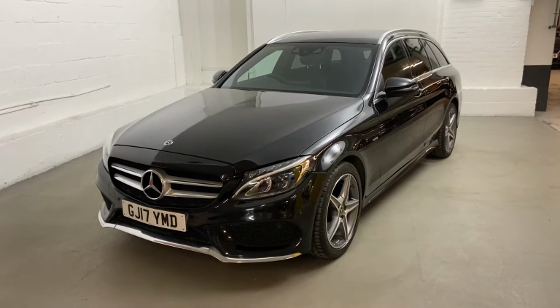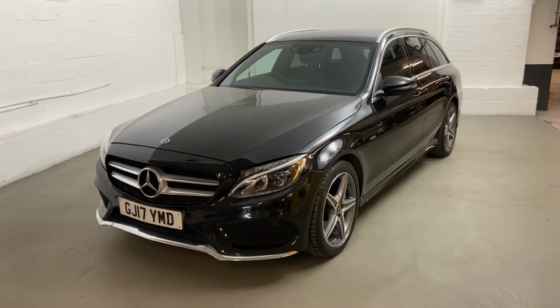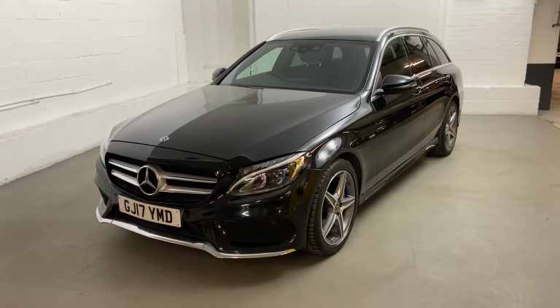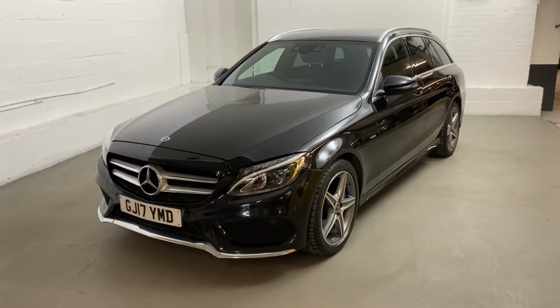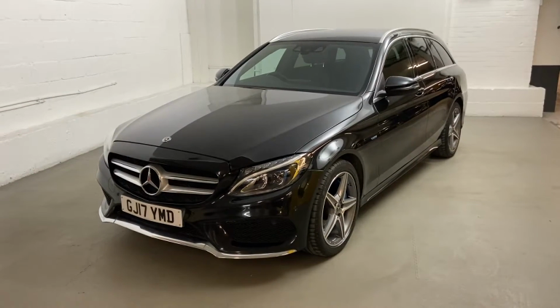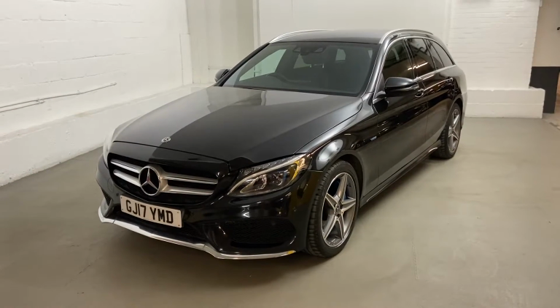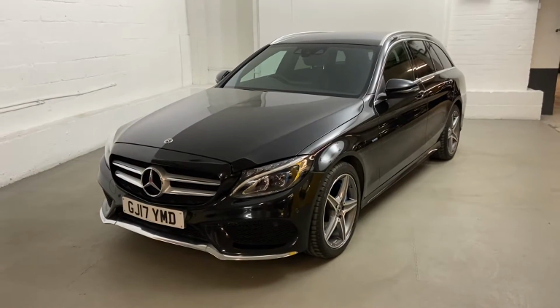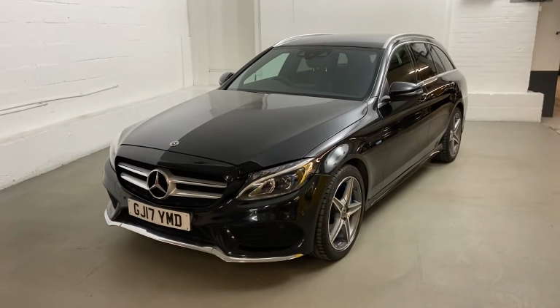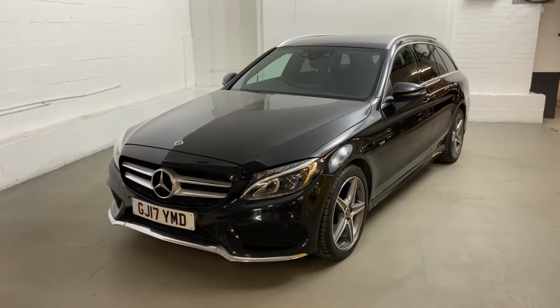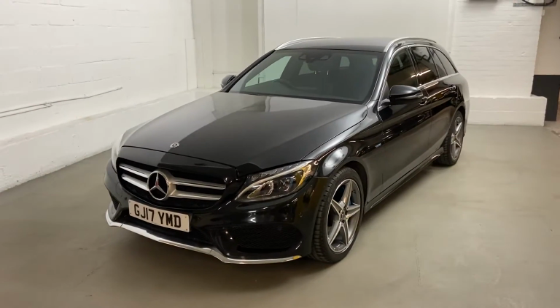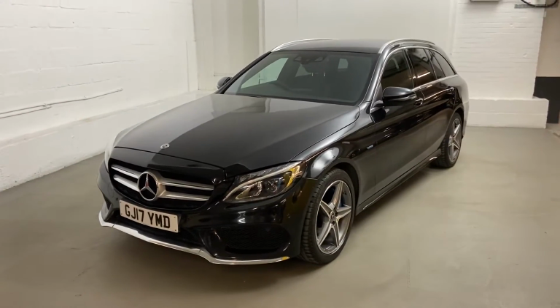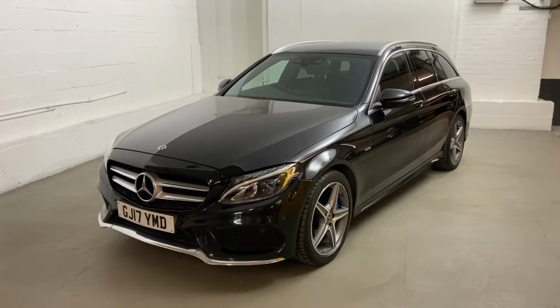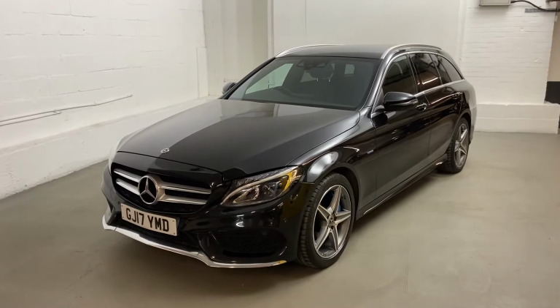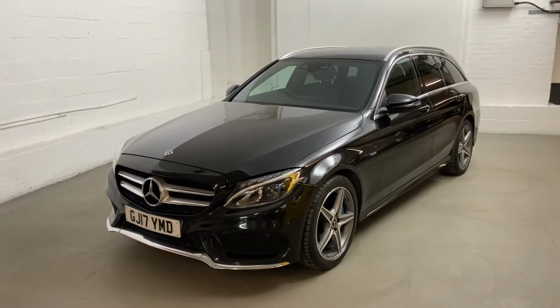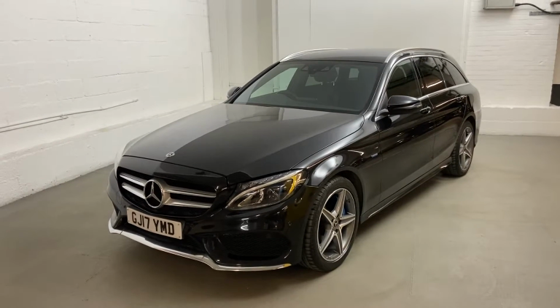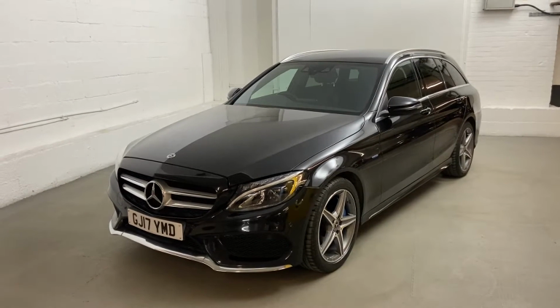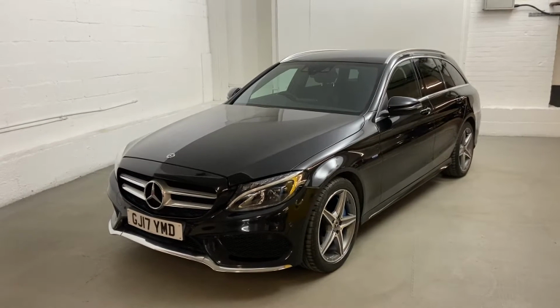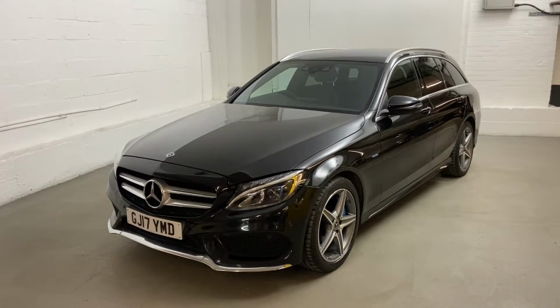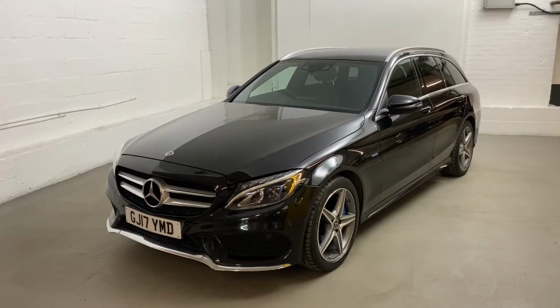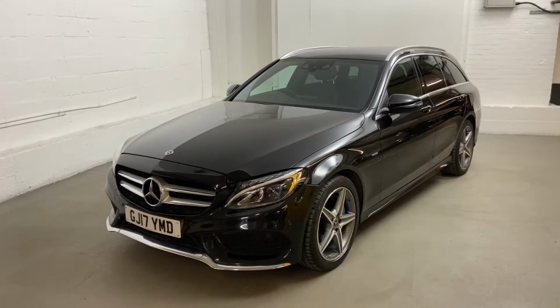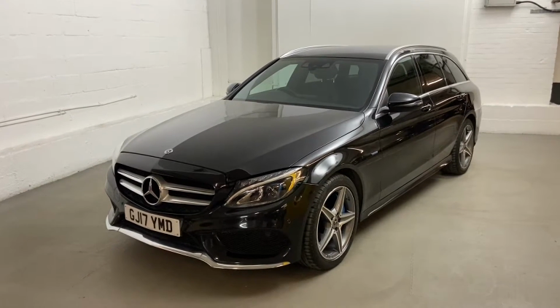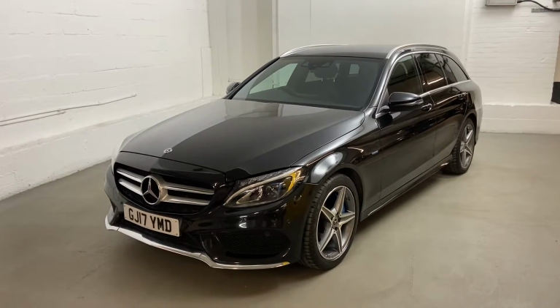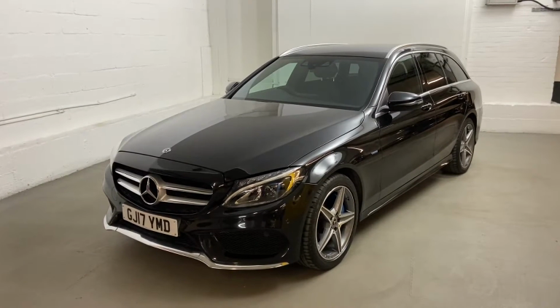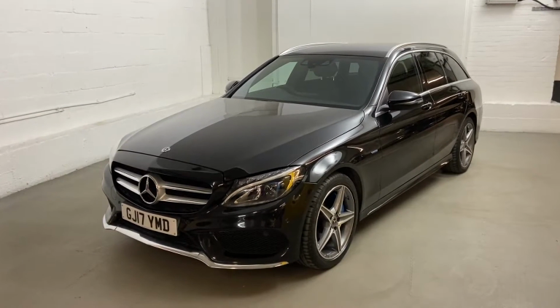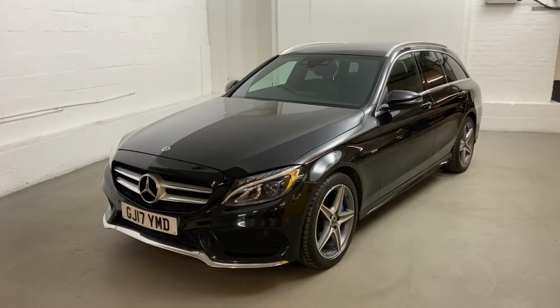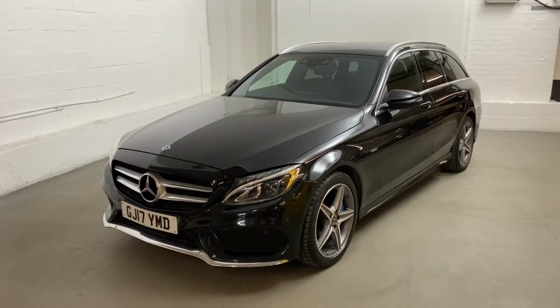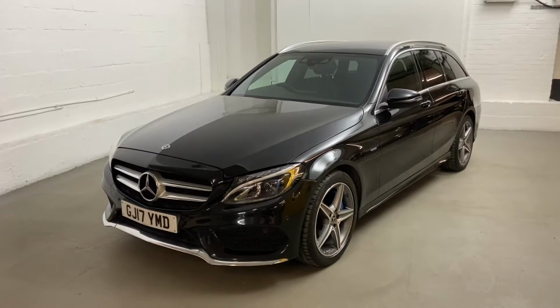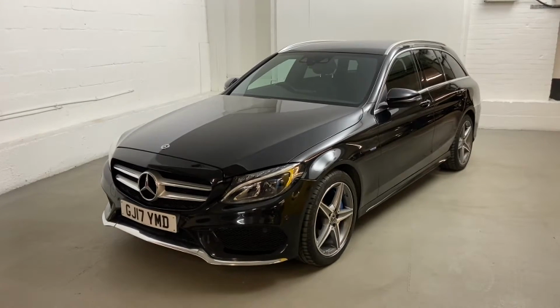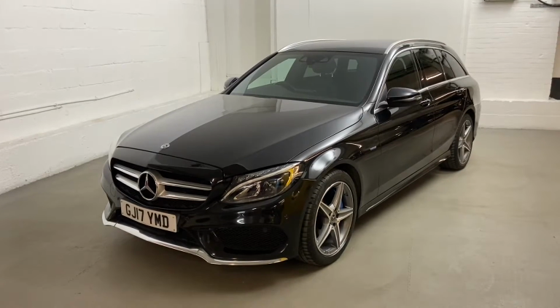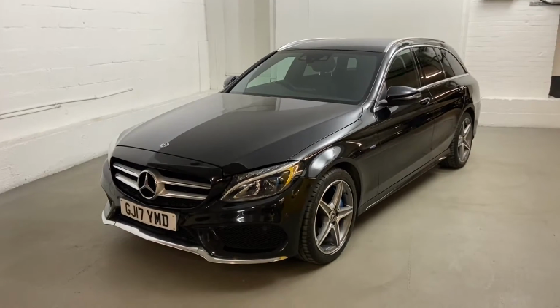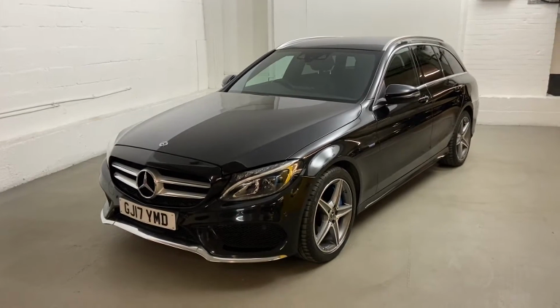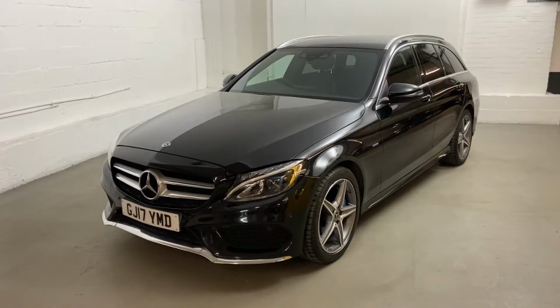Thanks for tuning in to our channel. I'd like to walk you around this Mercedes C-Class. This is a C350E AMG line, the G-Tronic Plus as they call it — so it's the automatic version, plug-in hybrid.